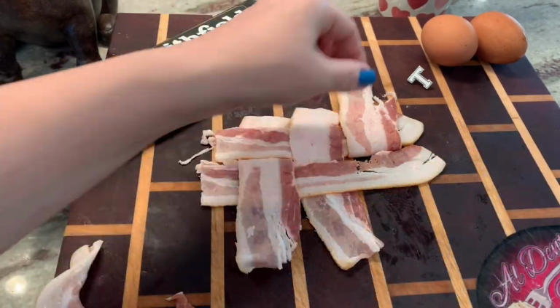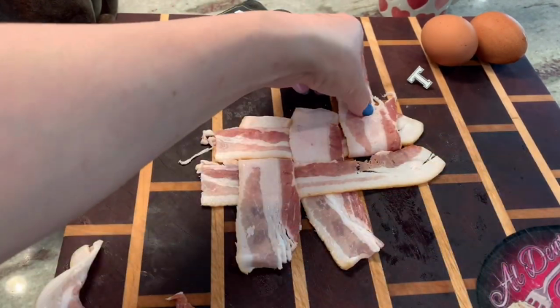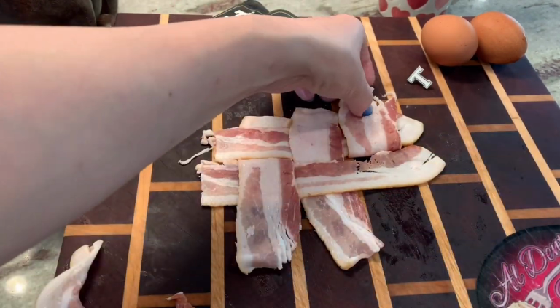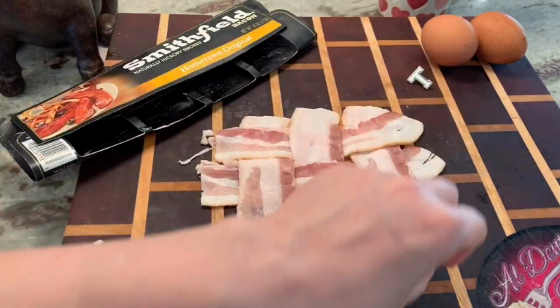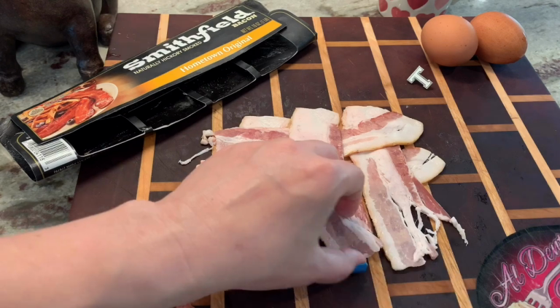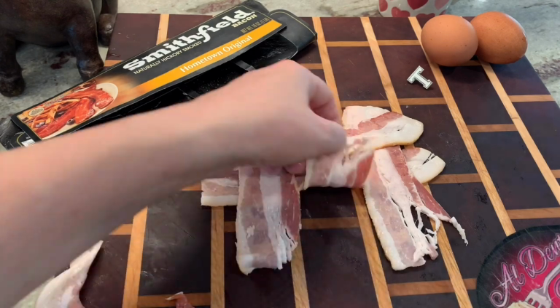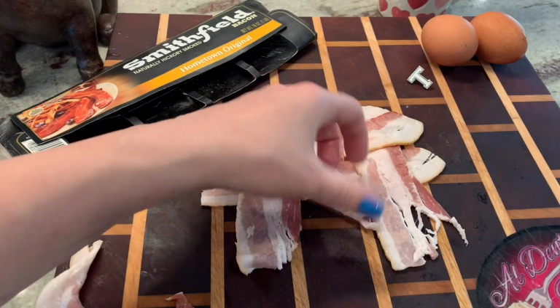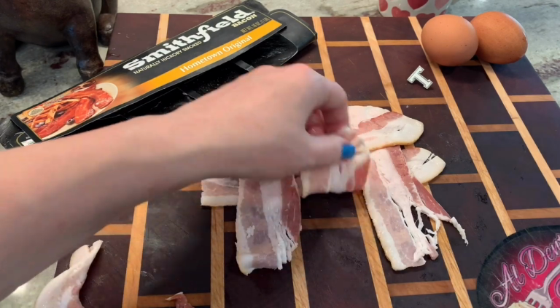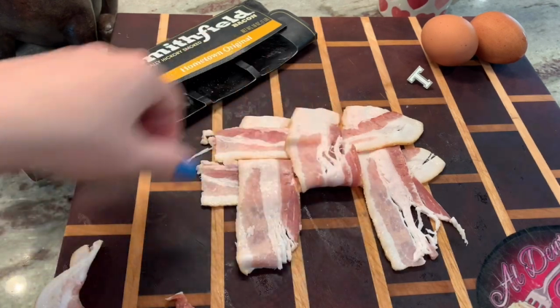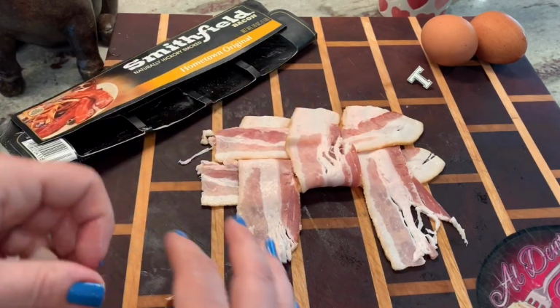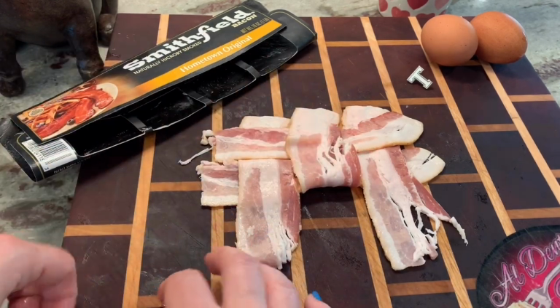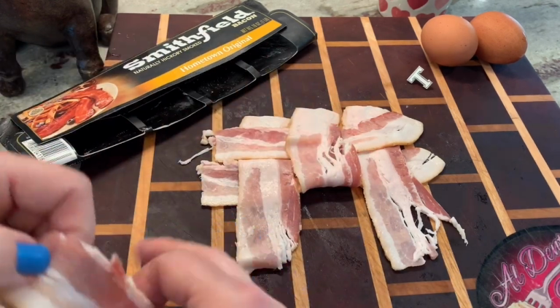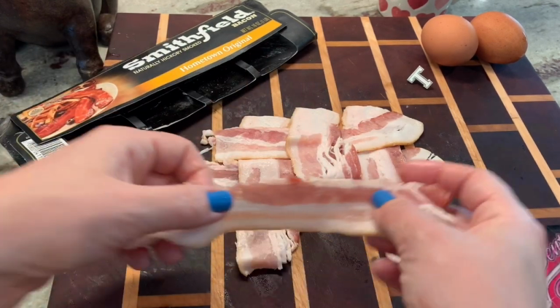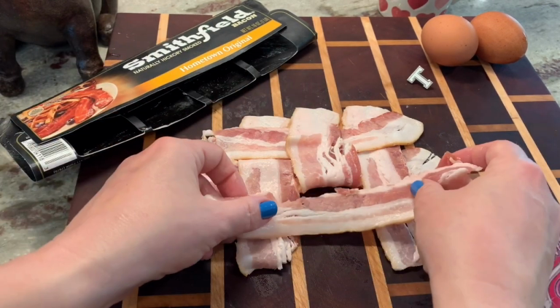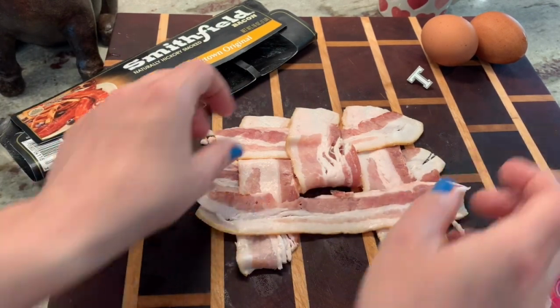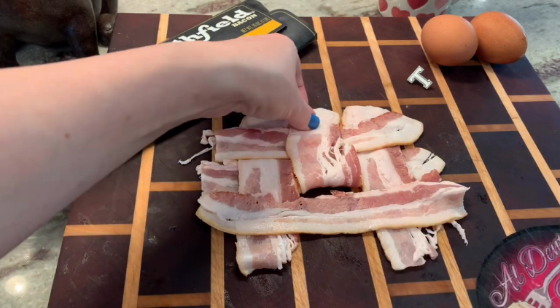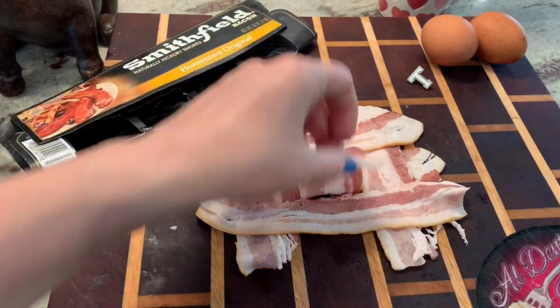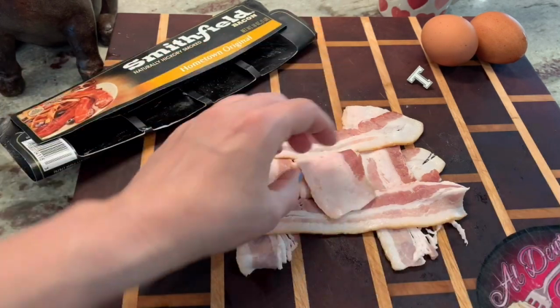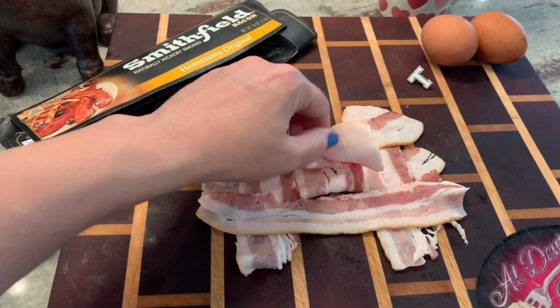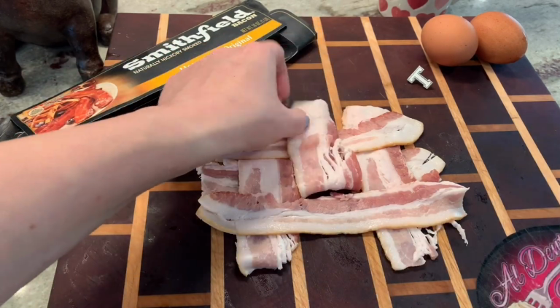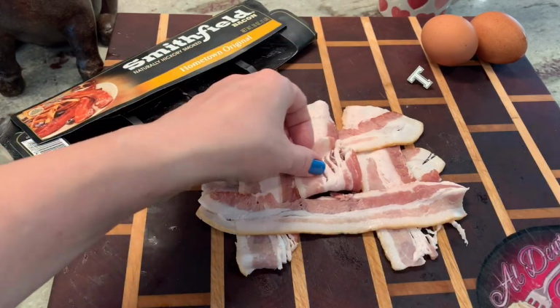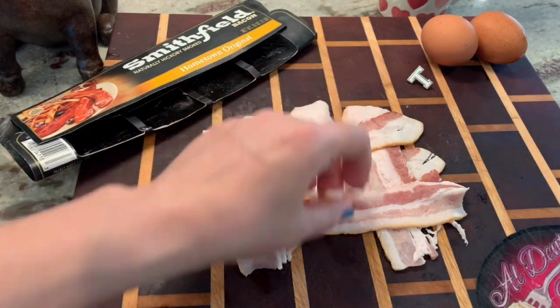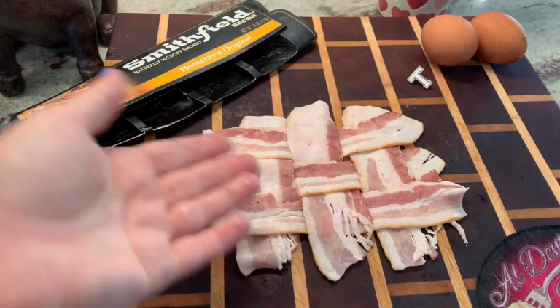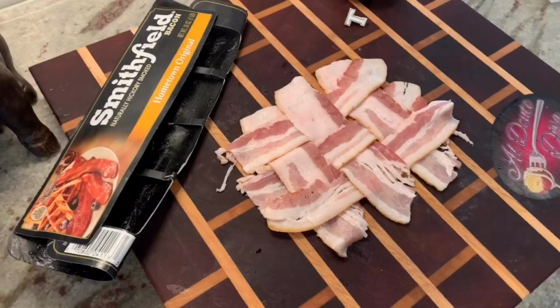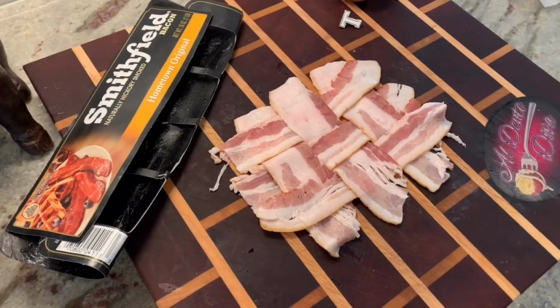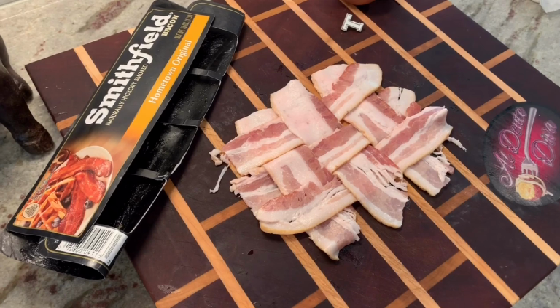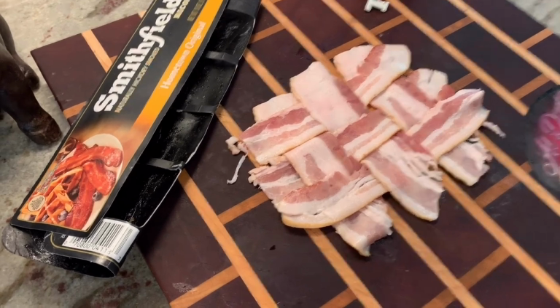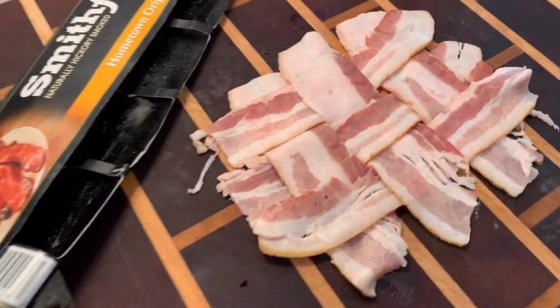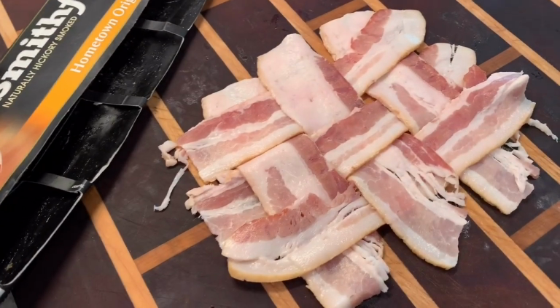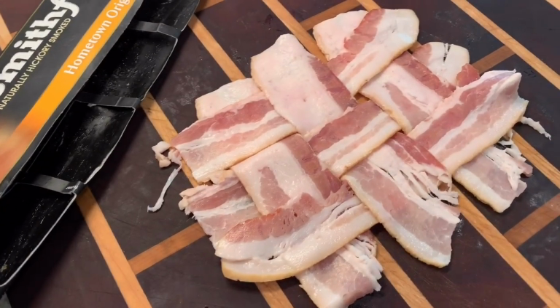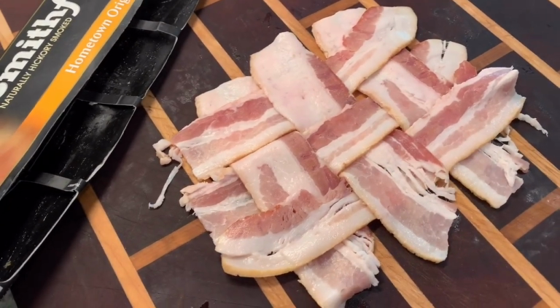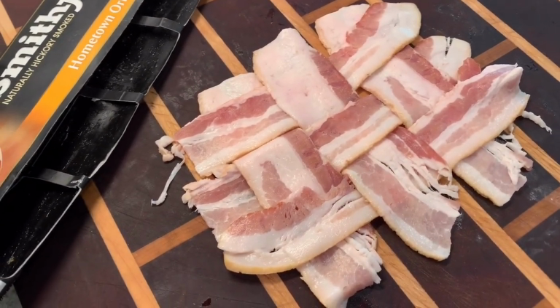Lay it on top, and the third and final piece — put that down and then close it just like that. Now I'm going to transfer this to a parchment paper lined baking sheet.